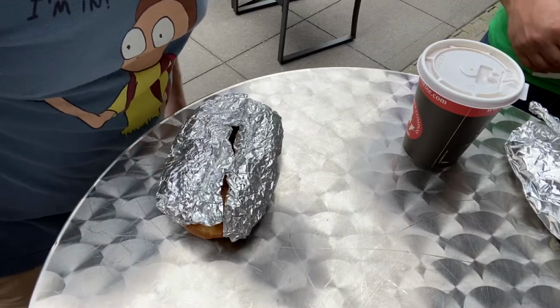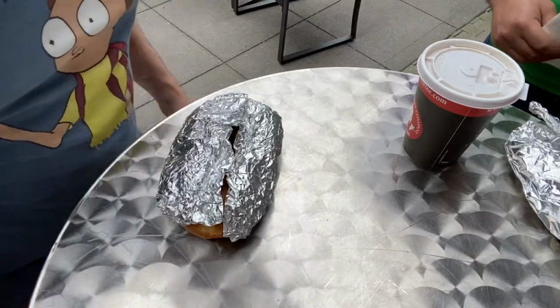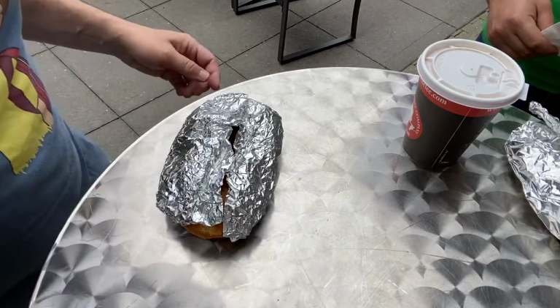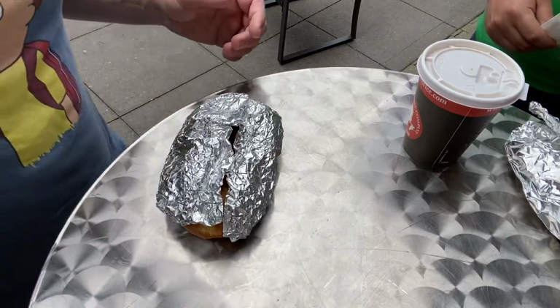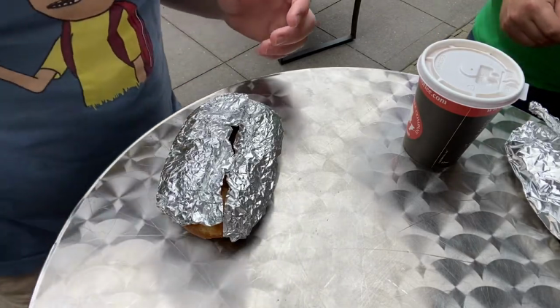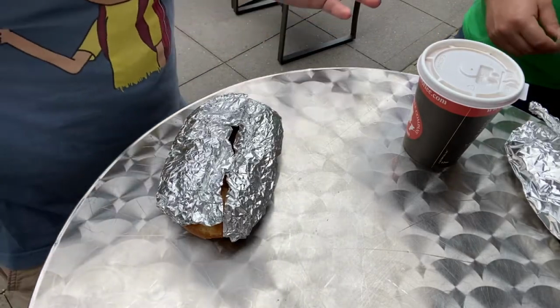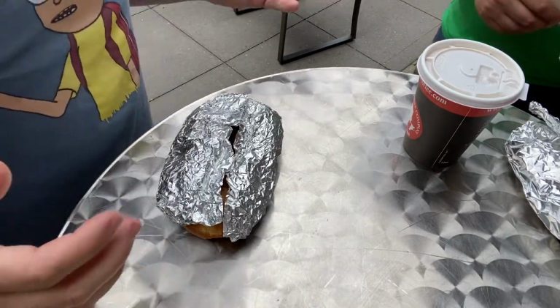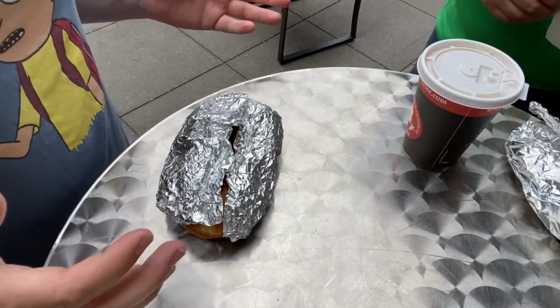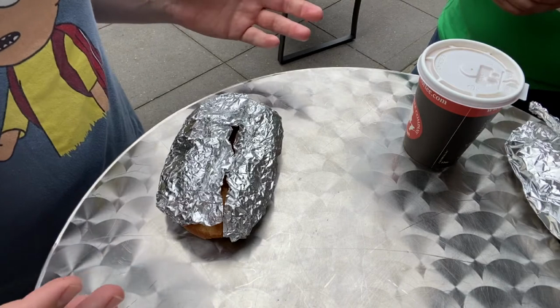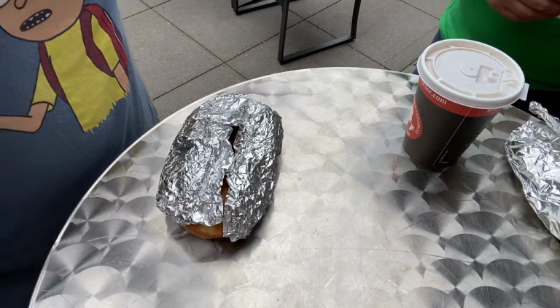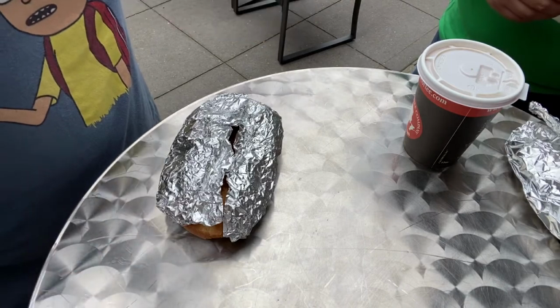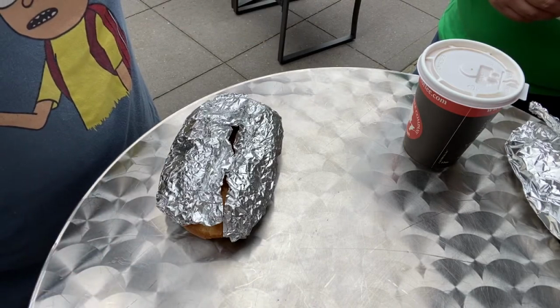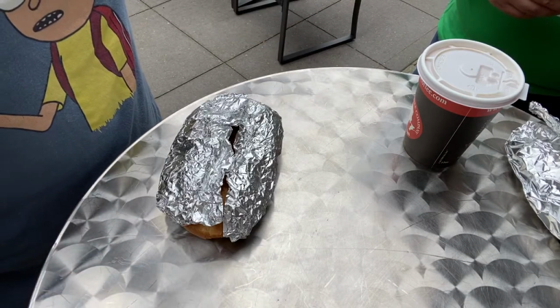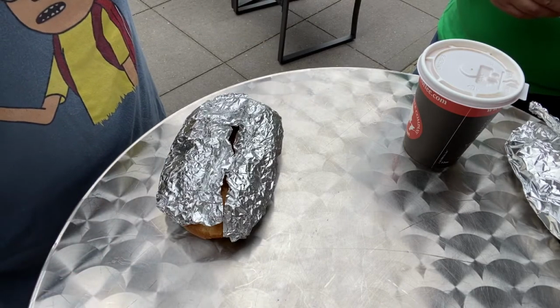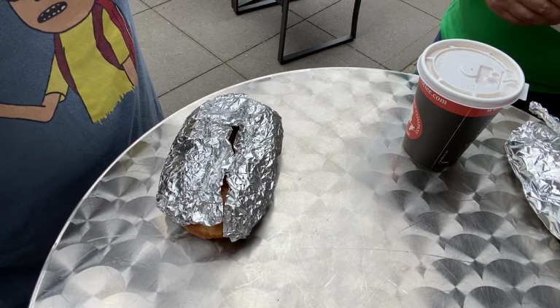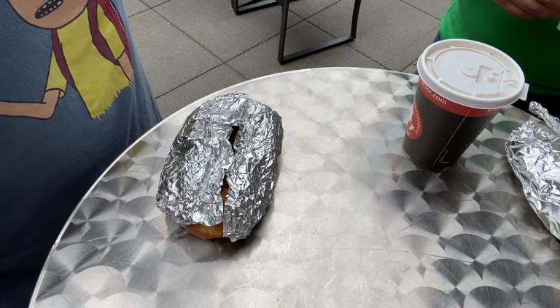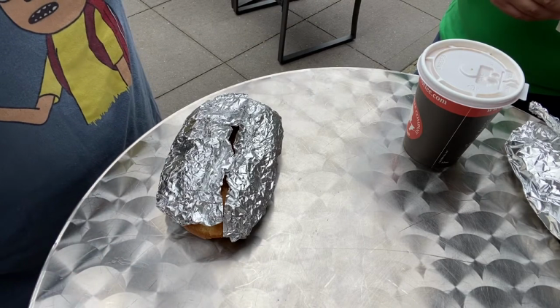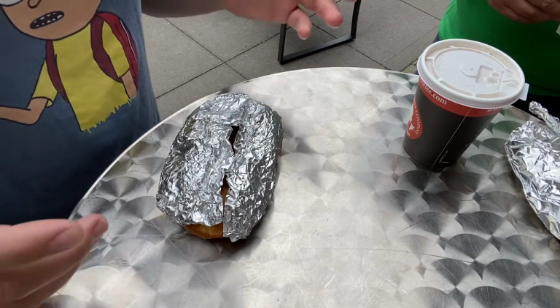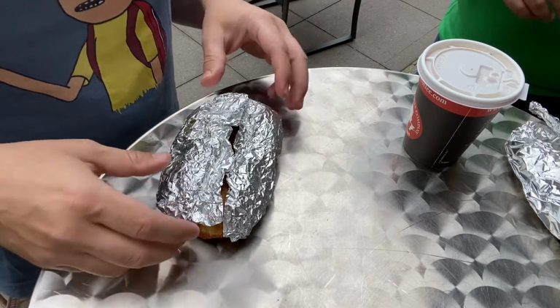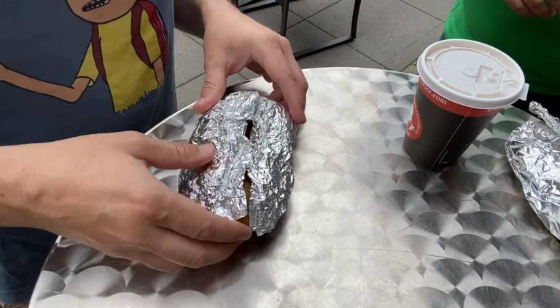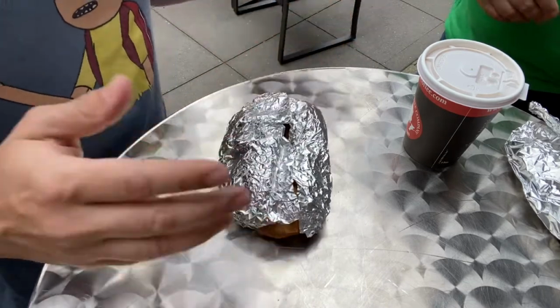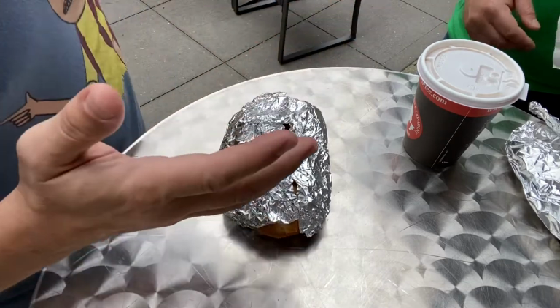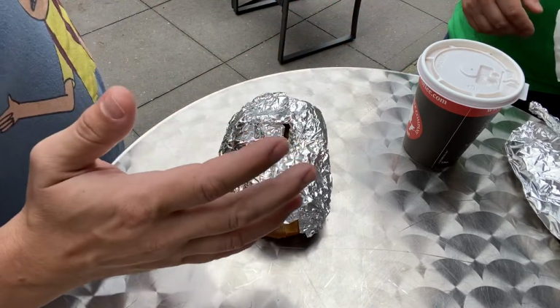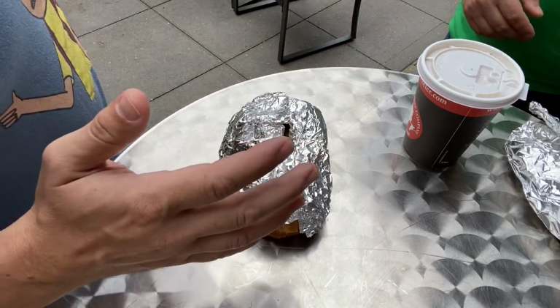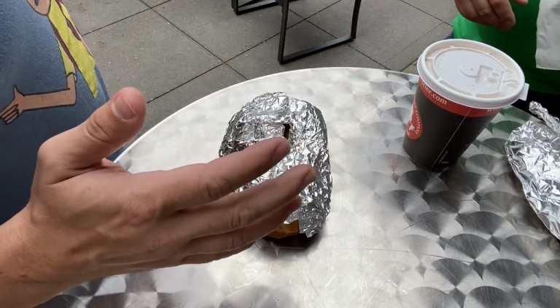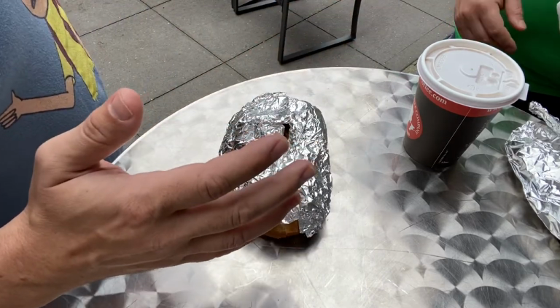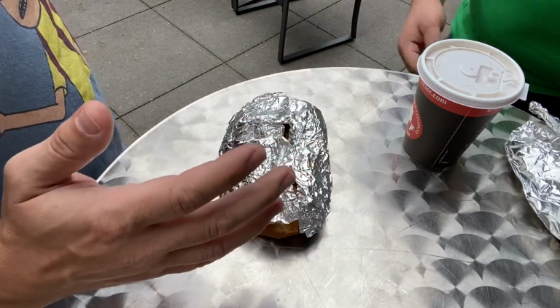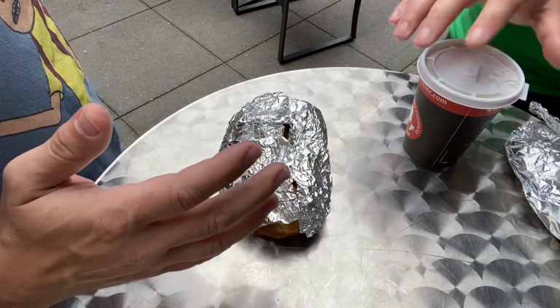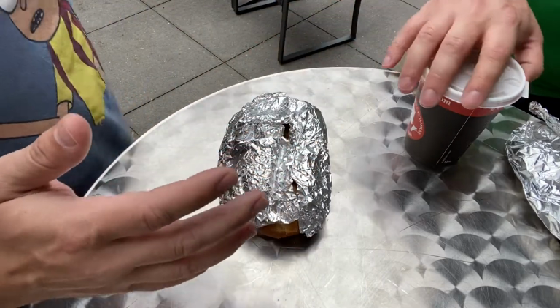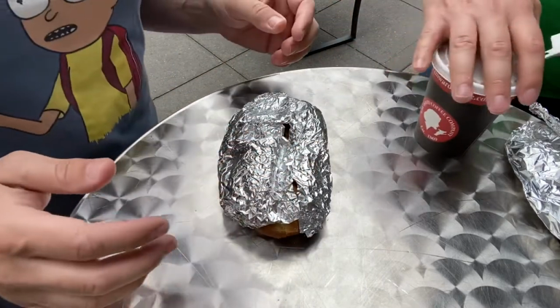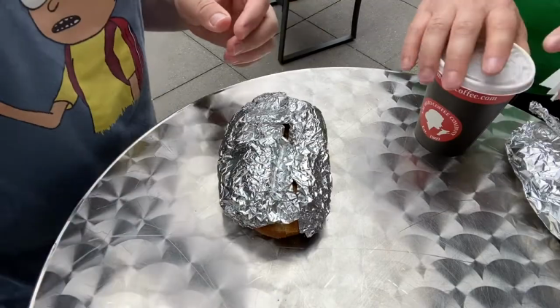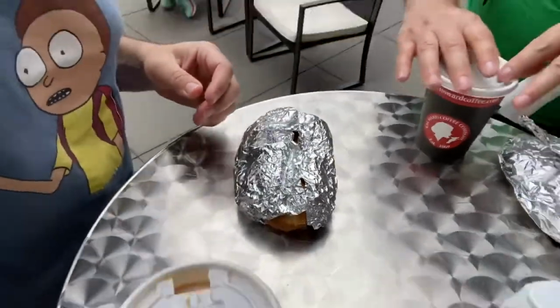Jay McCullough reporting live with Imran Murali. We're at Uncle Milton's Cafe at 1119 Jefferson. This place used to be a pizza shop, and it looks like they're building pickleball courts across the street down there, if you can just see that over there.